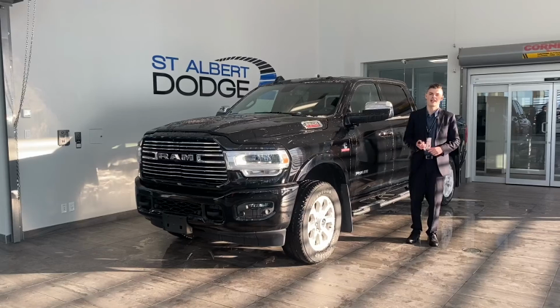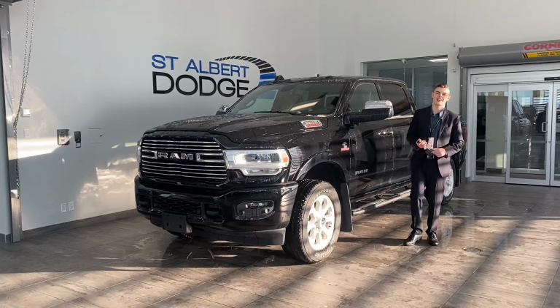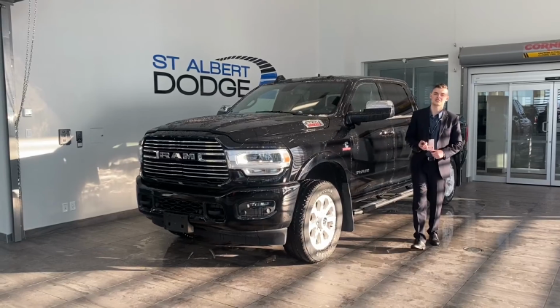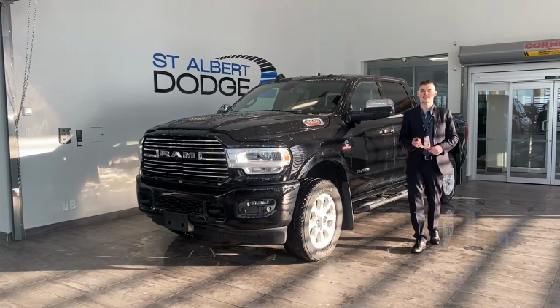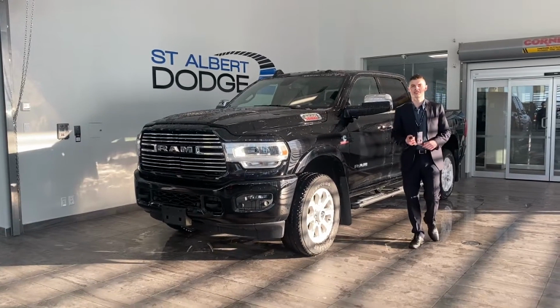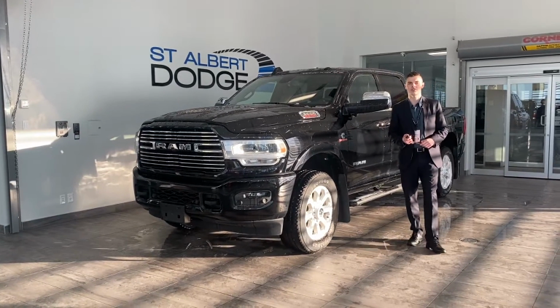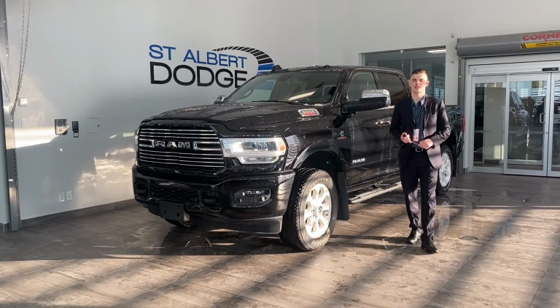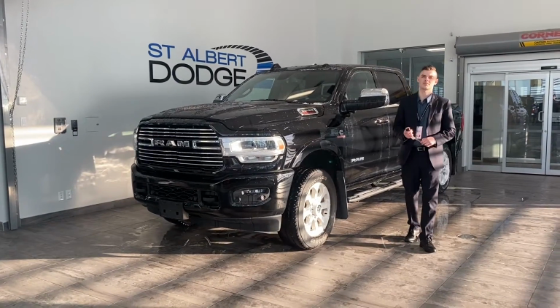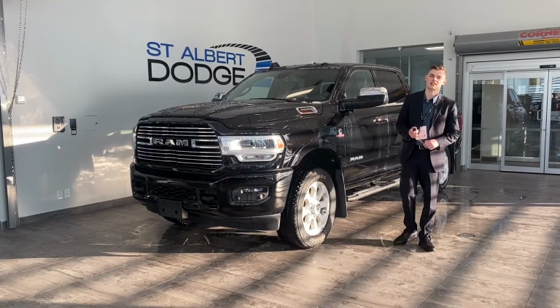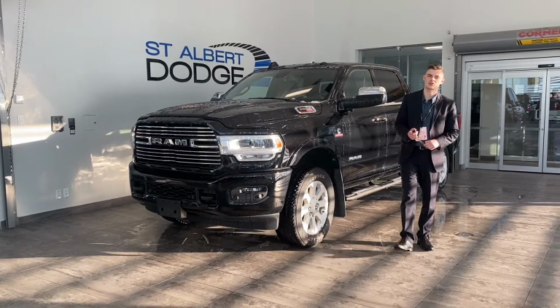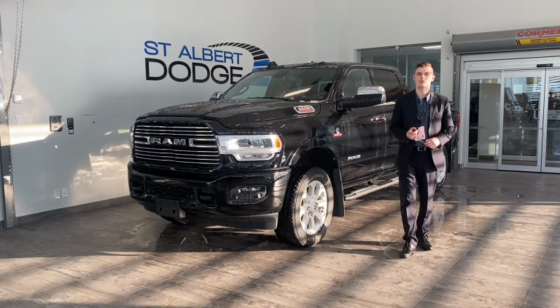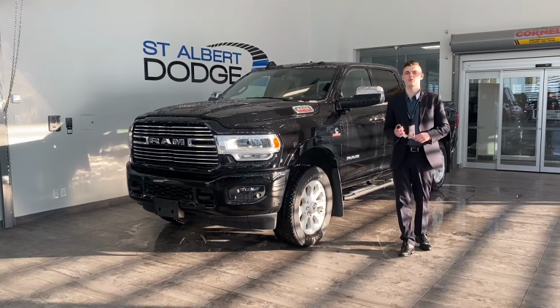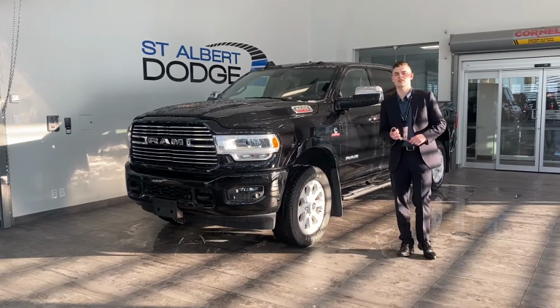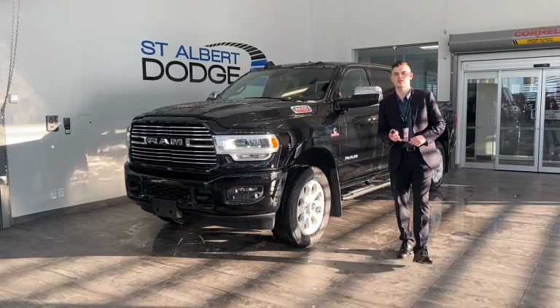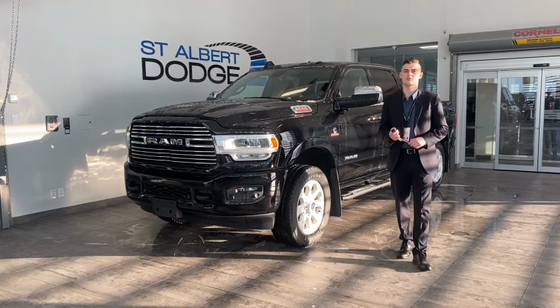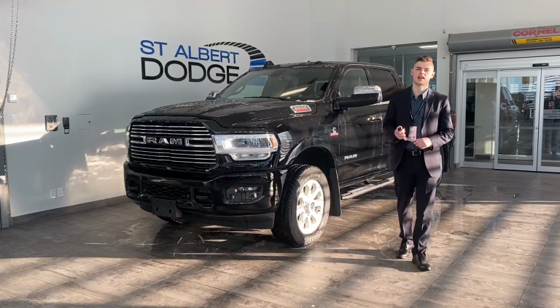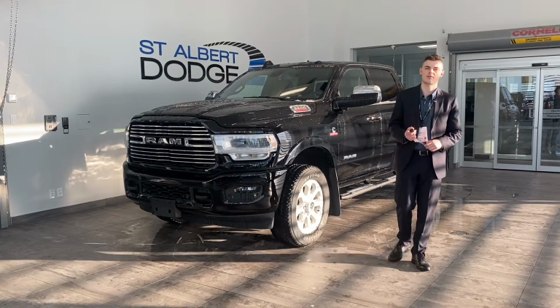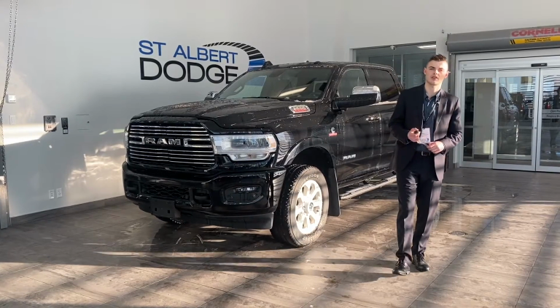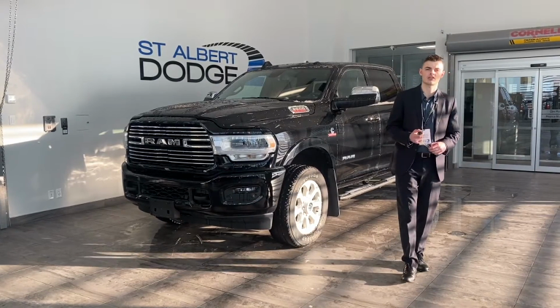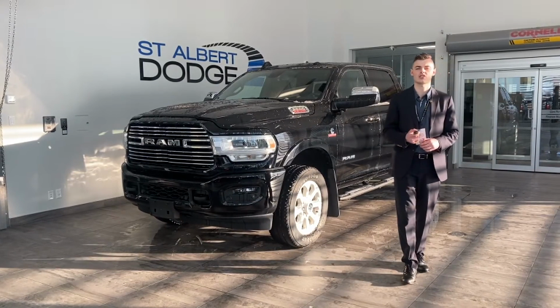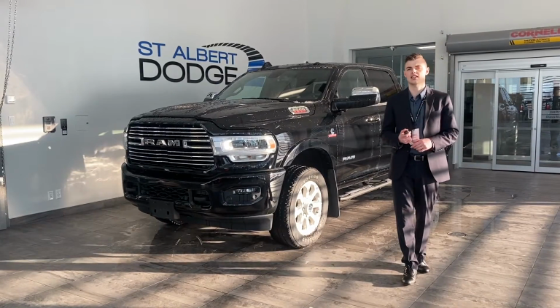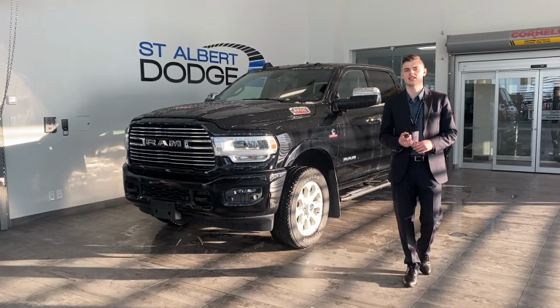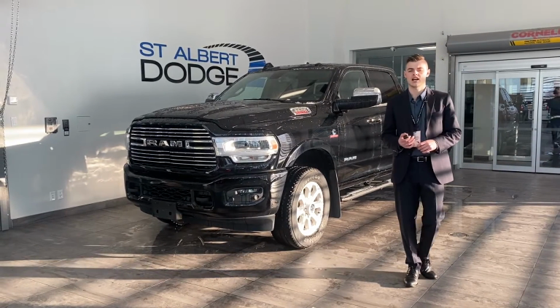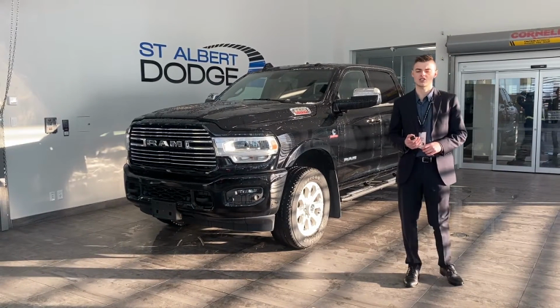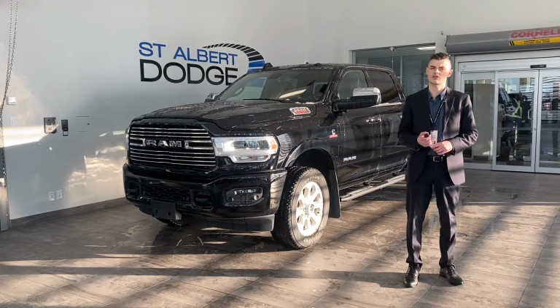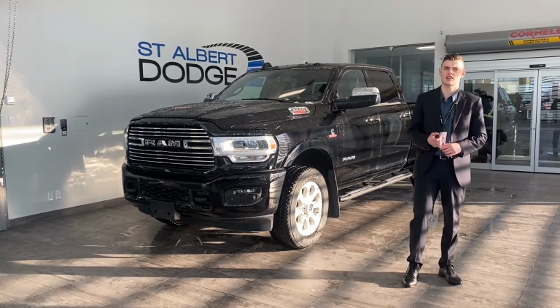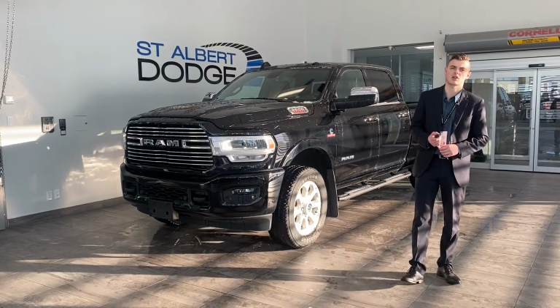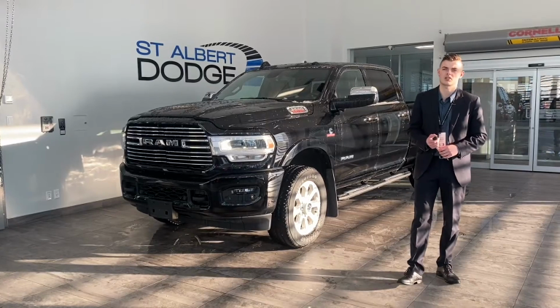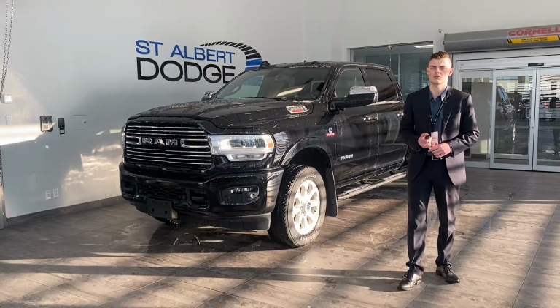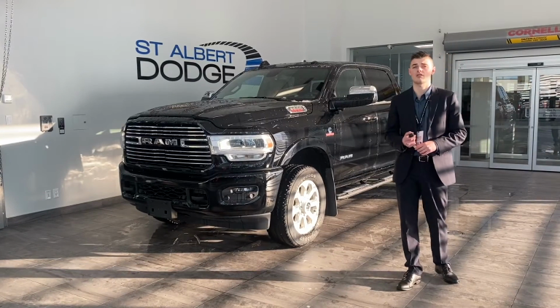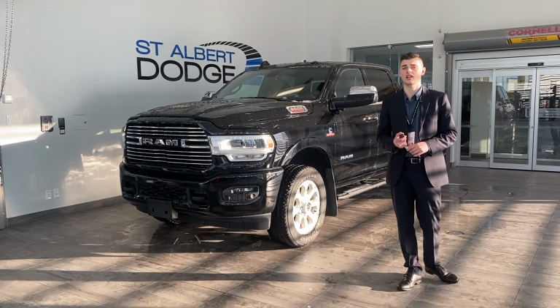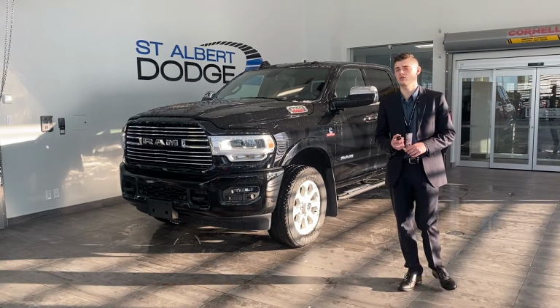Hey guys, it's Shannon now at St. Albert Dodge and I am standing next to a beautiful, brilliant, crystal black Ram 3500. It's 2019. It has just over 20,000 kilometers on it, so very lightly used.